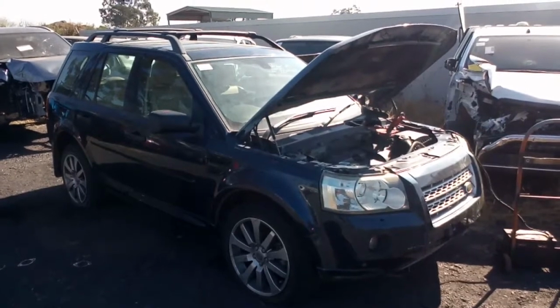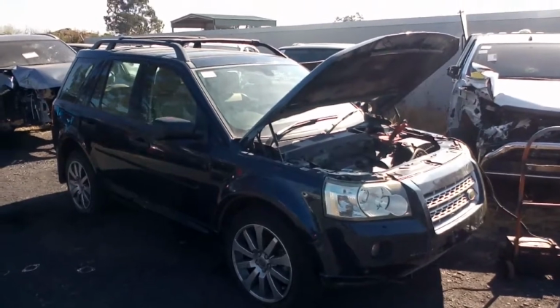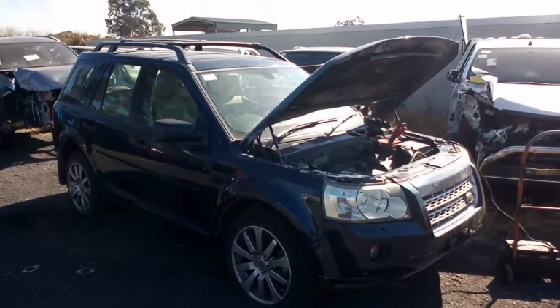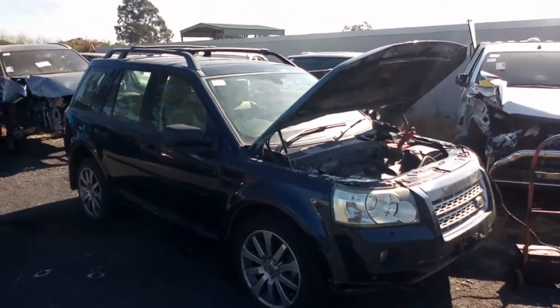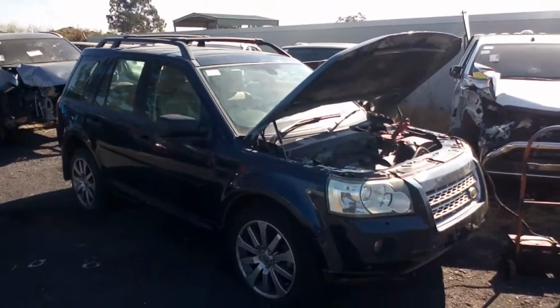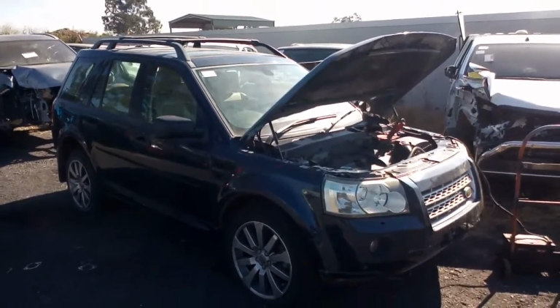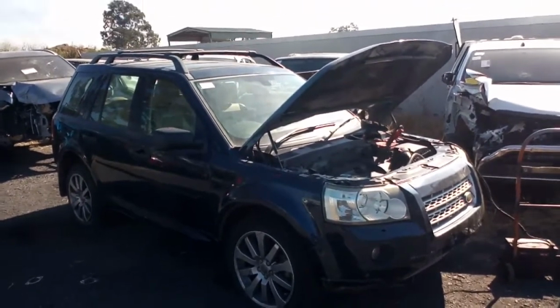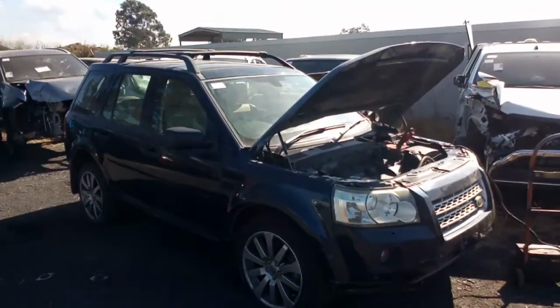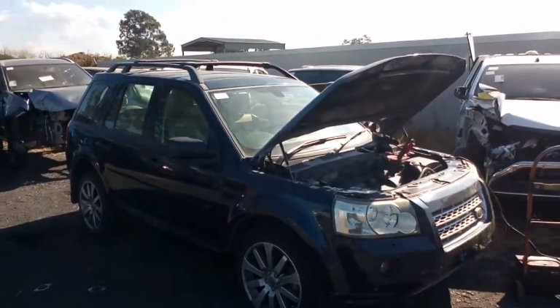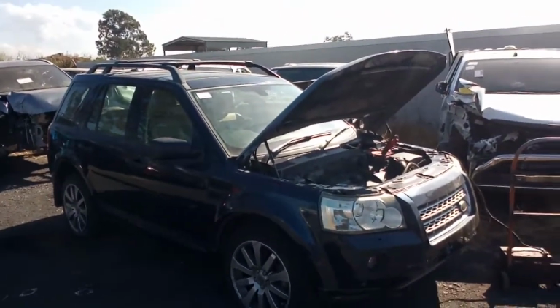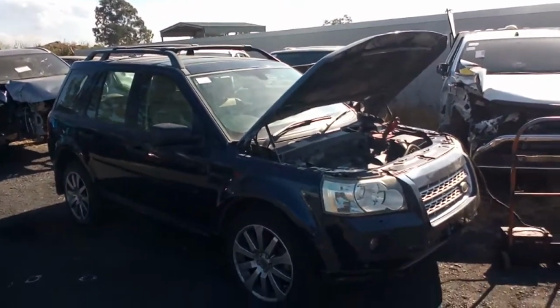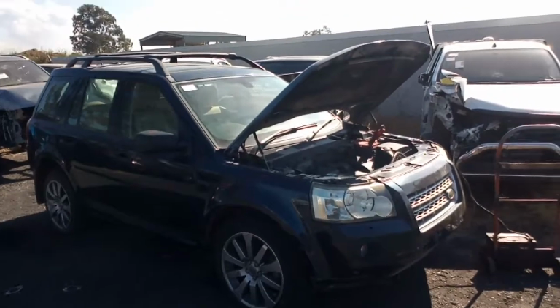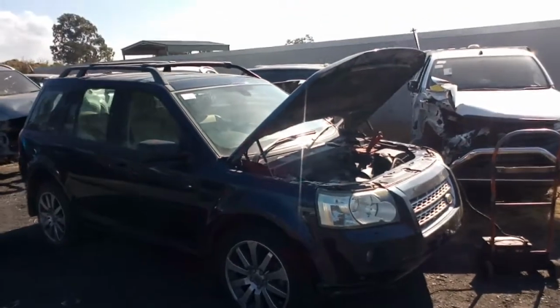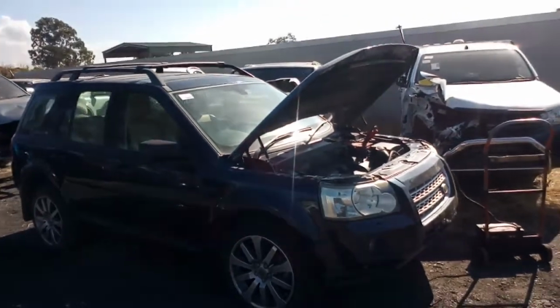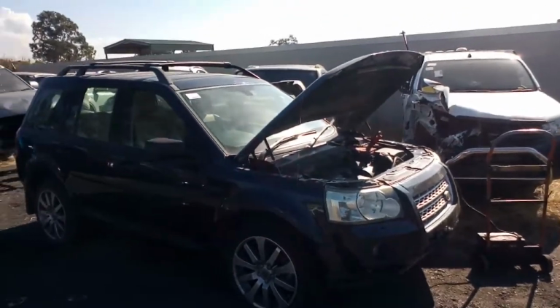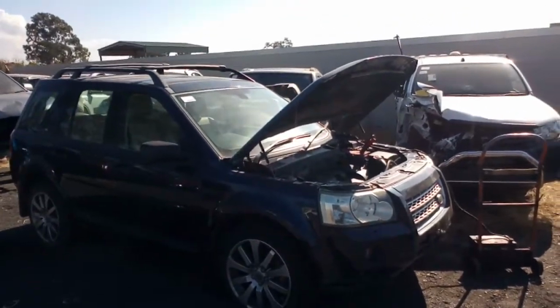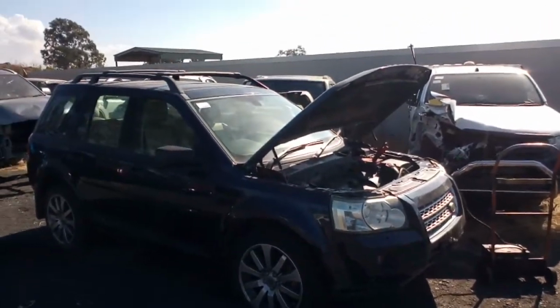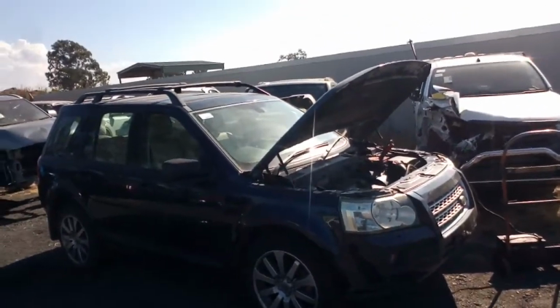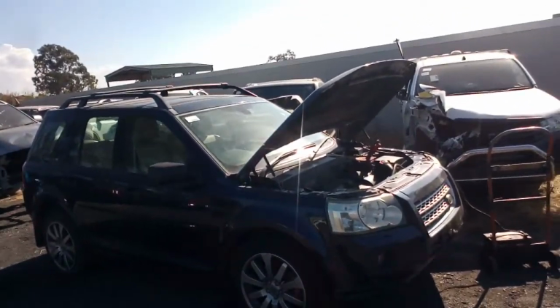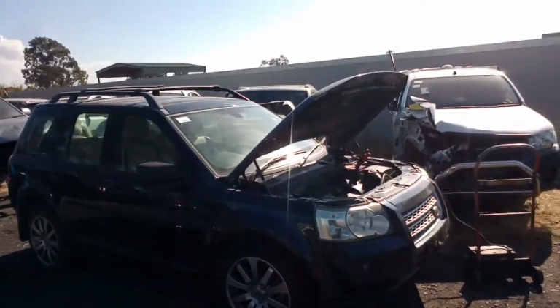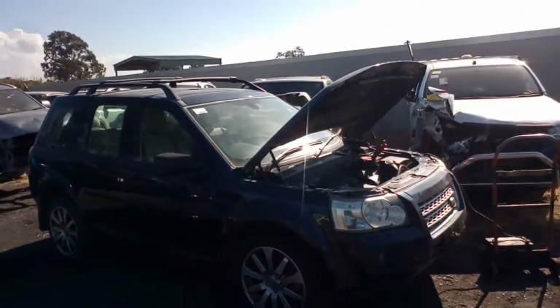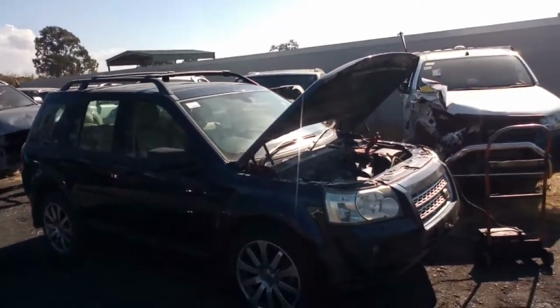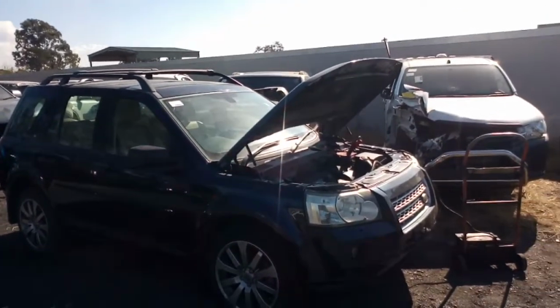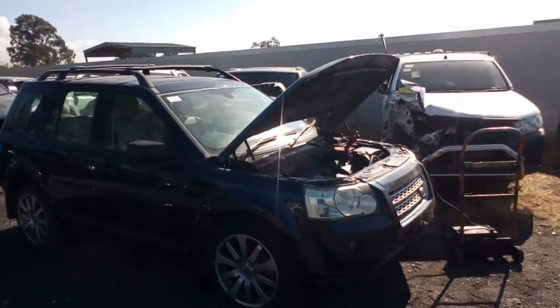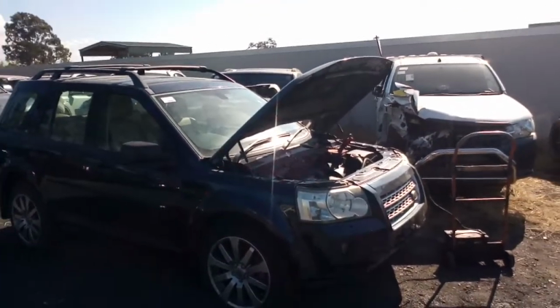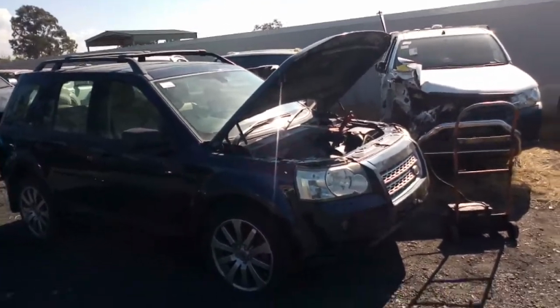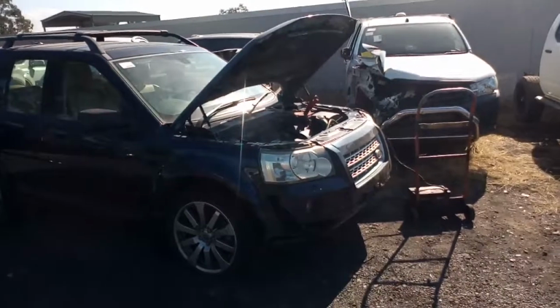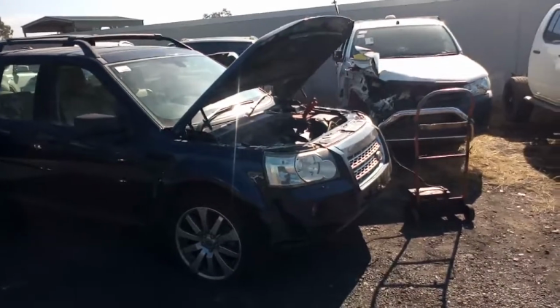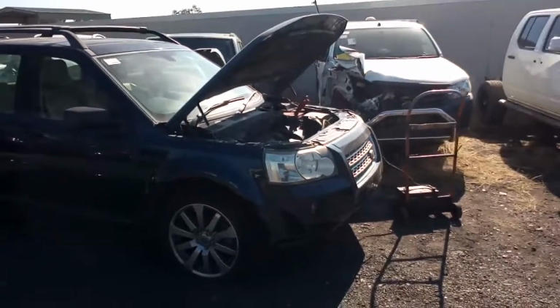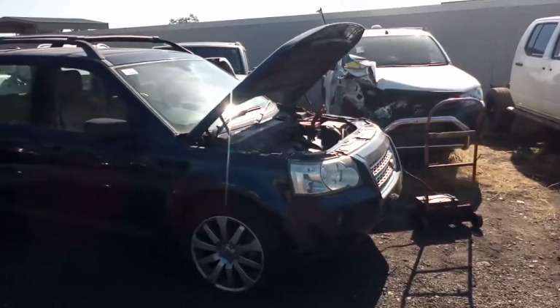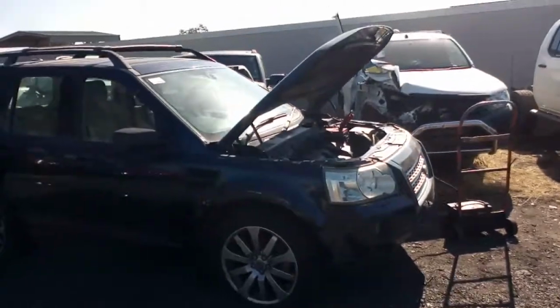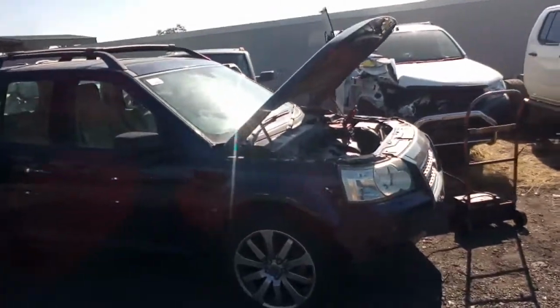Hello, welcome to Norellon Auto Parts Plus. I'm down the backyard here with a 2008 Land Rover Freelander. Look, 3.2 petrol, auto.